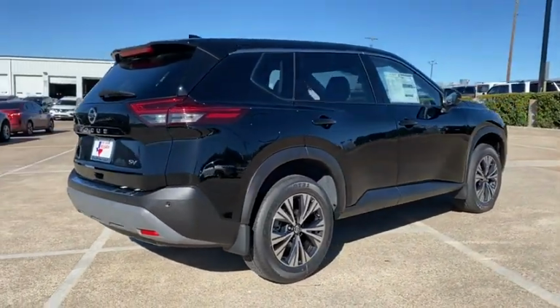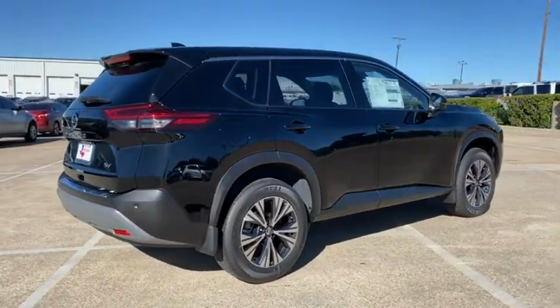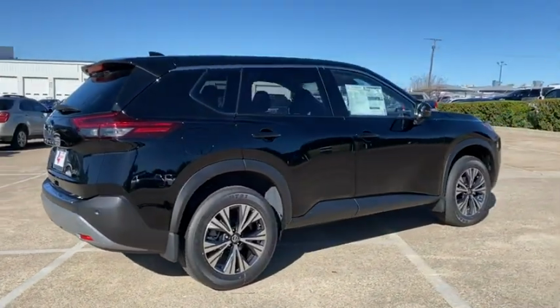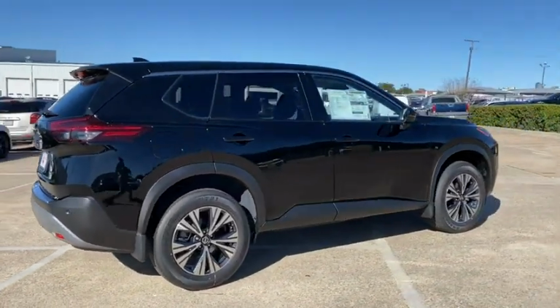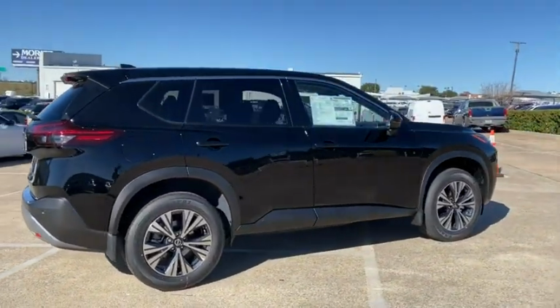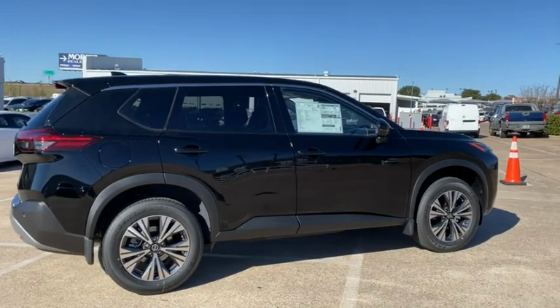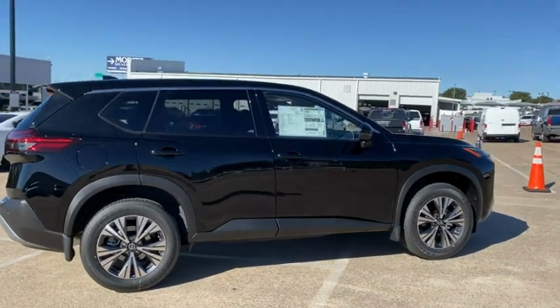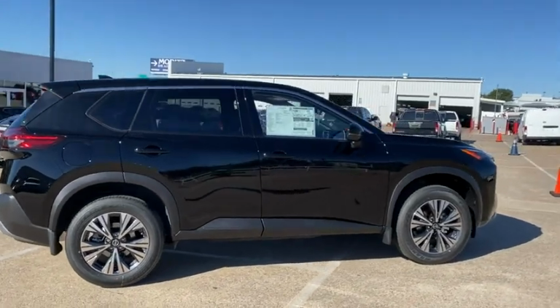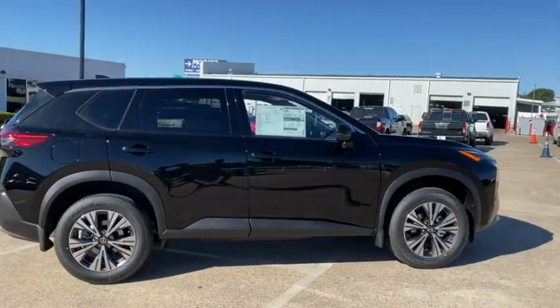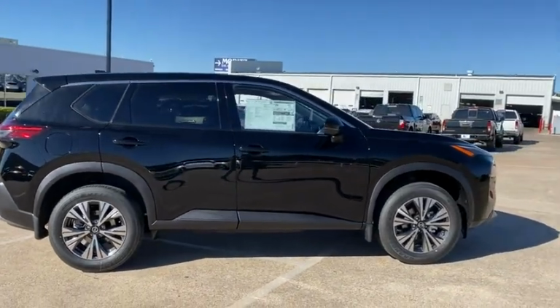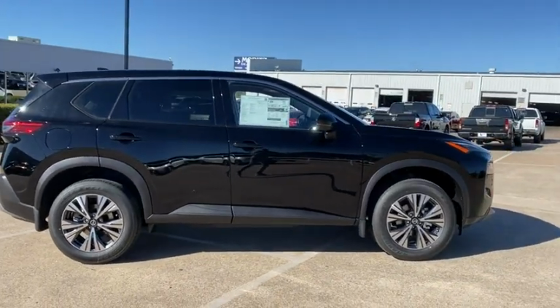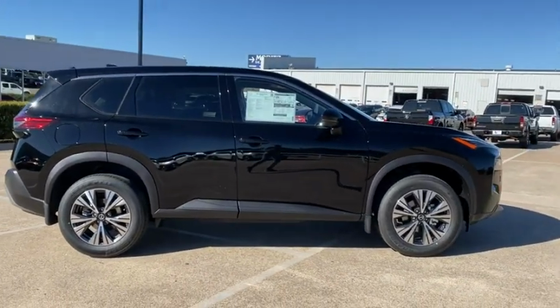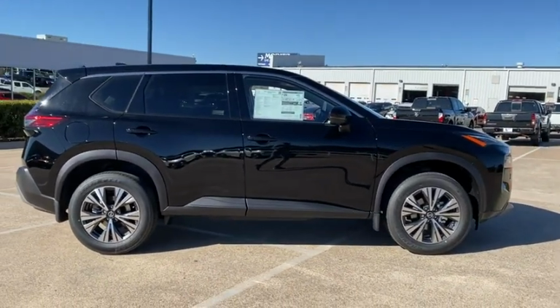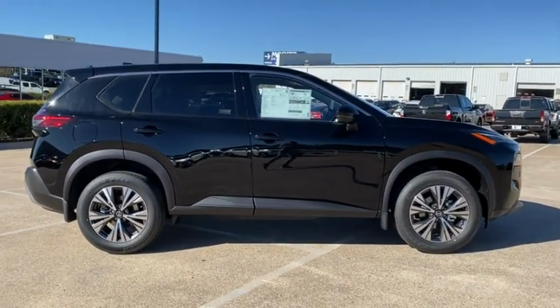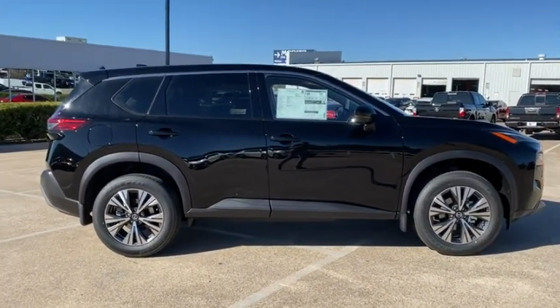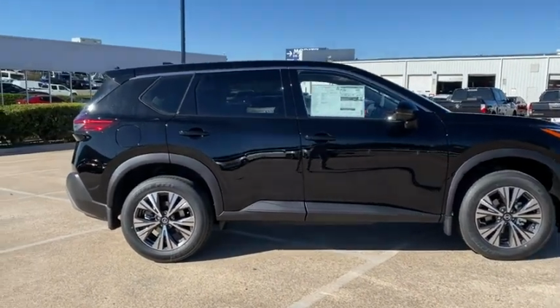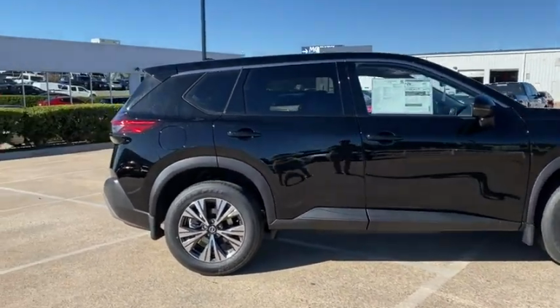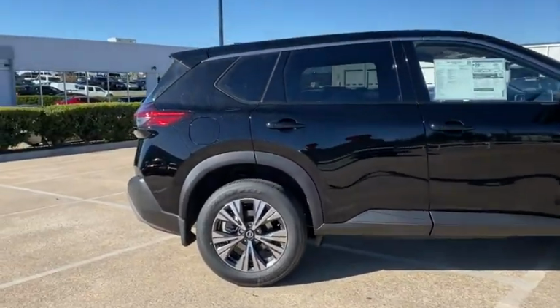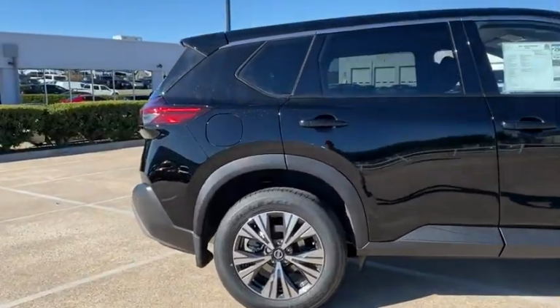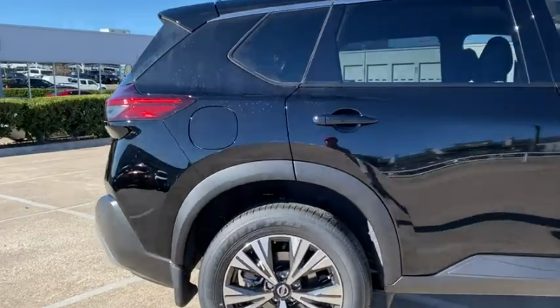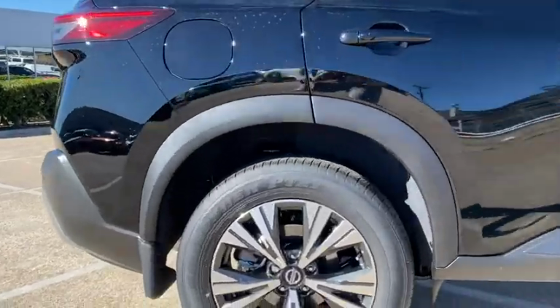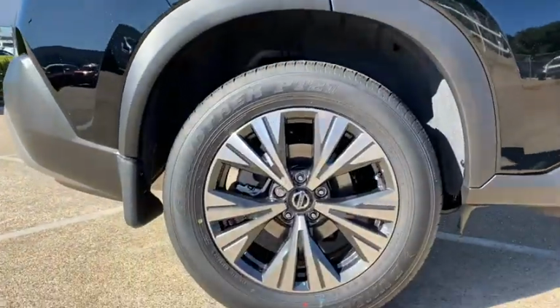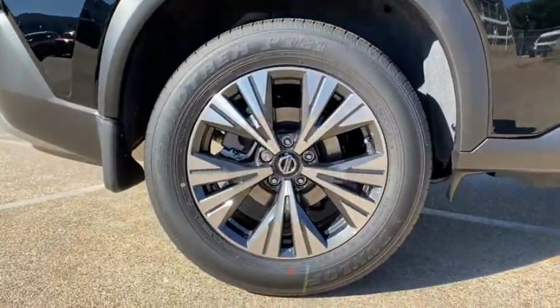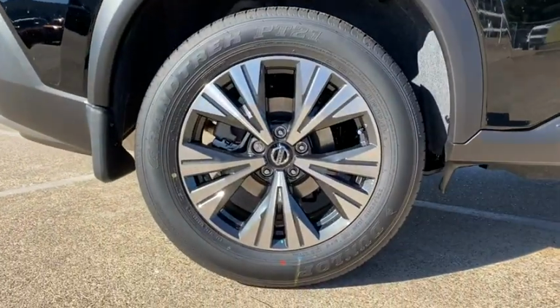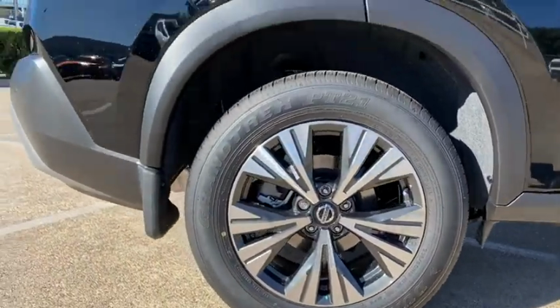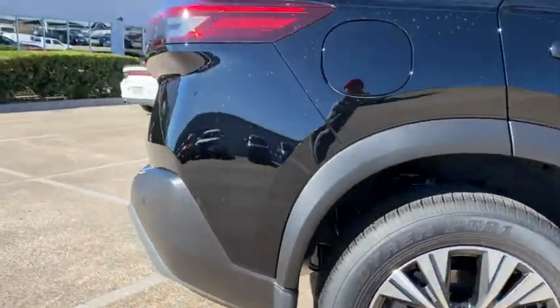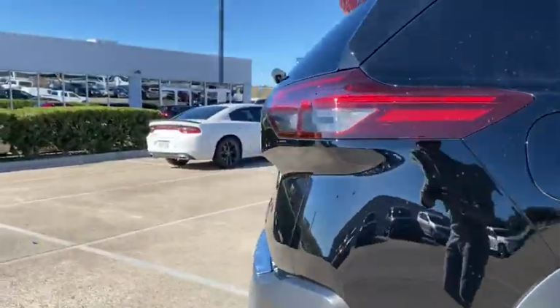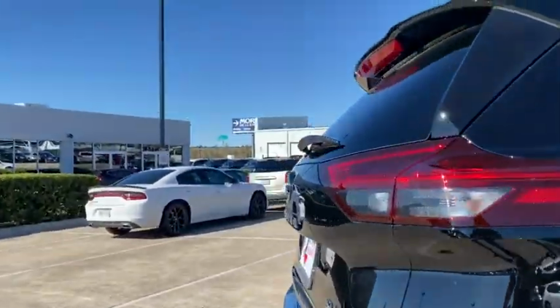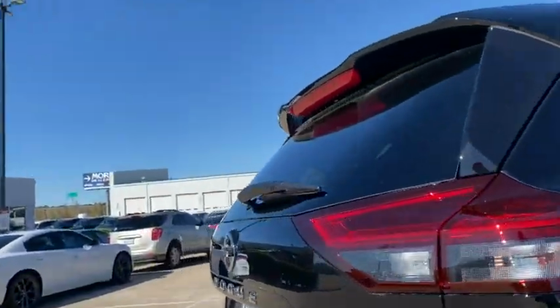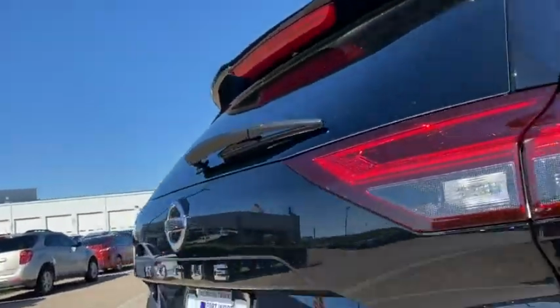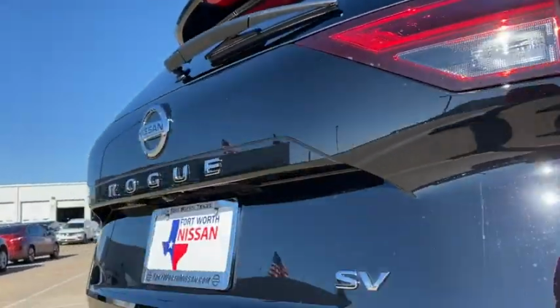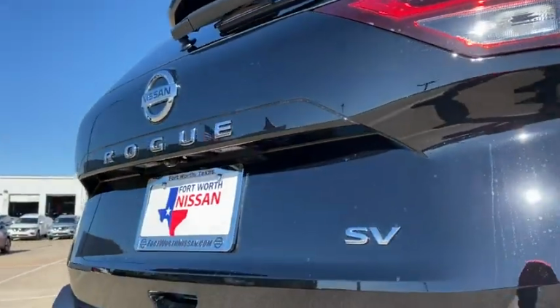Here are some of this vehicle's great options: traction control, dual airbags, alloy wheels, power steering, four-wheel disc brakes, trip computer, security system, and electronic stability control.